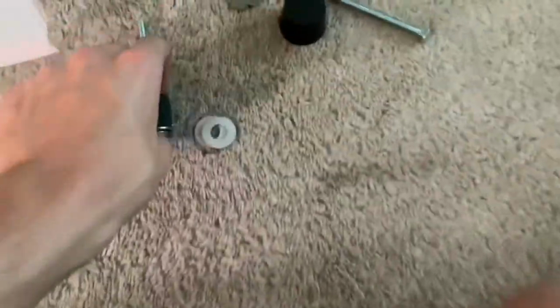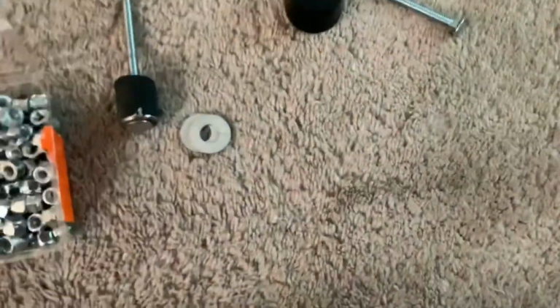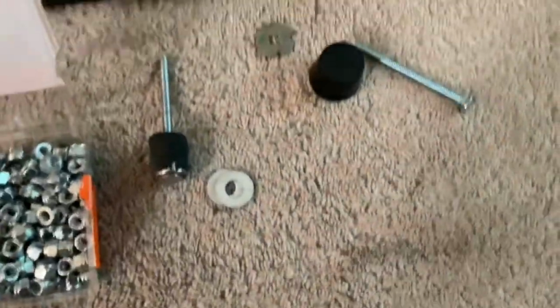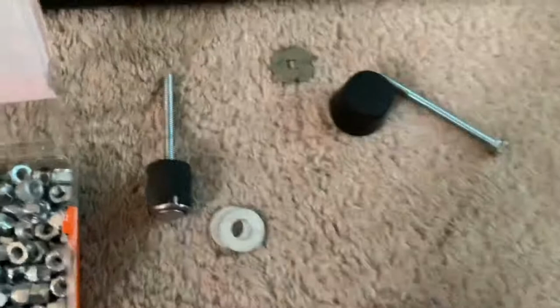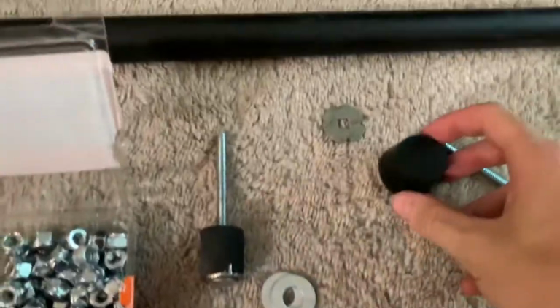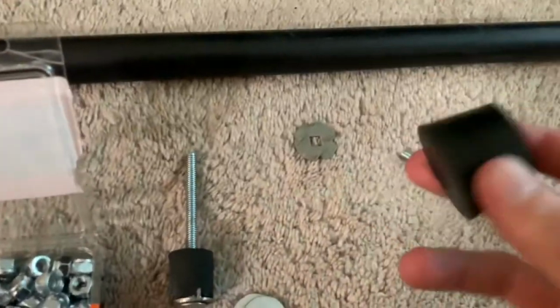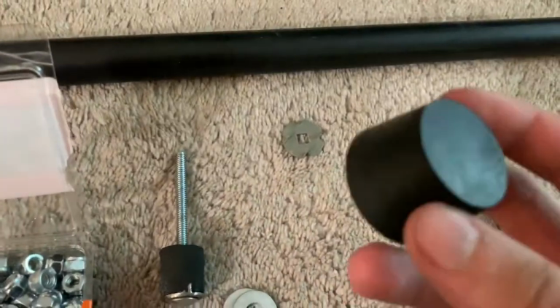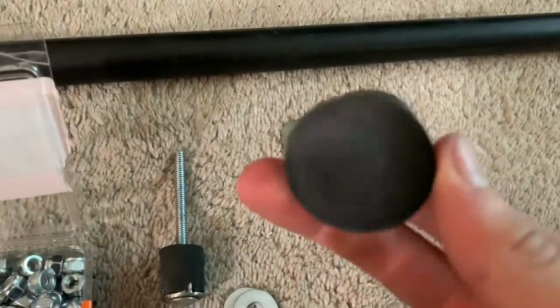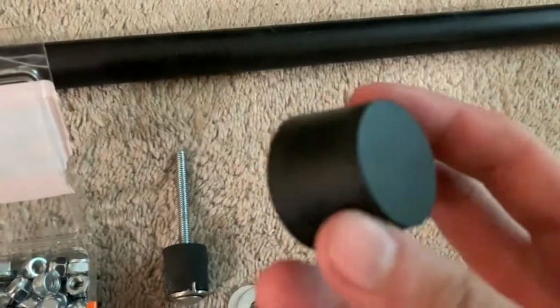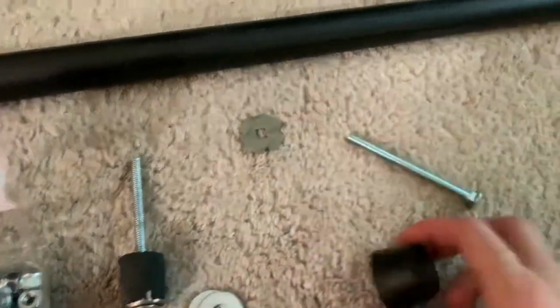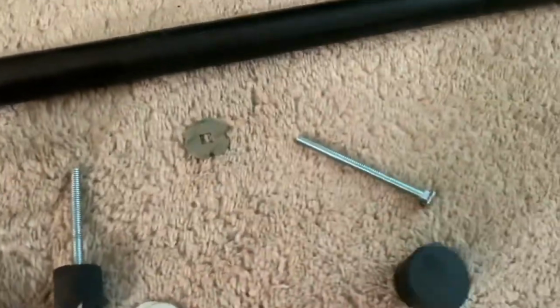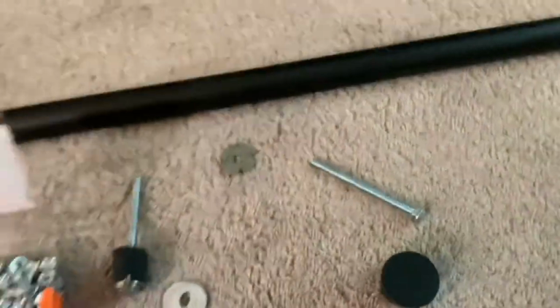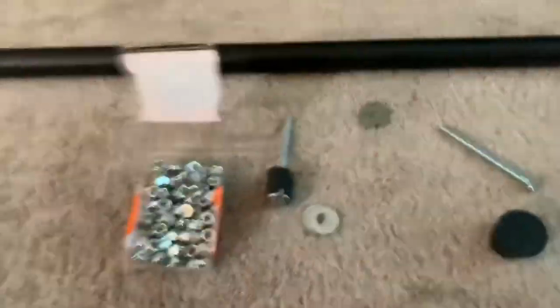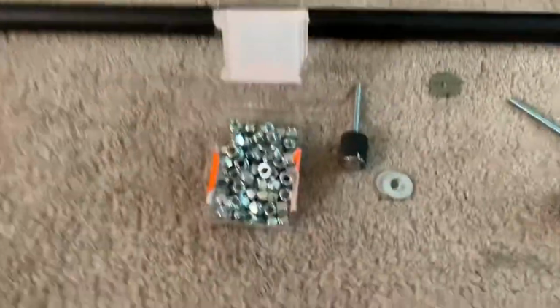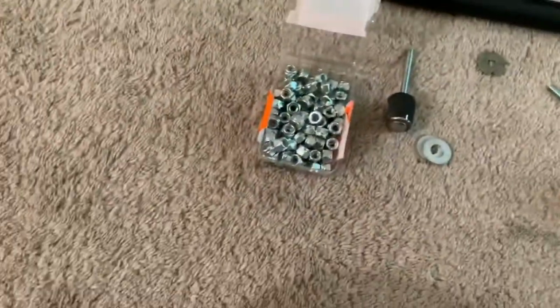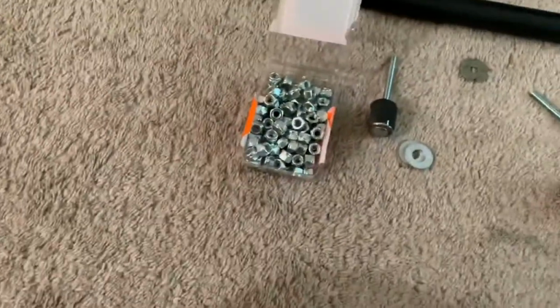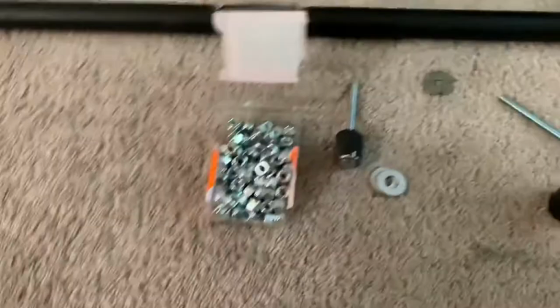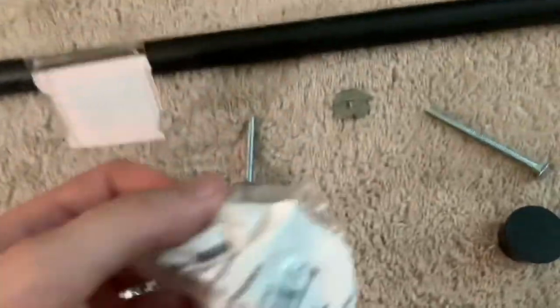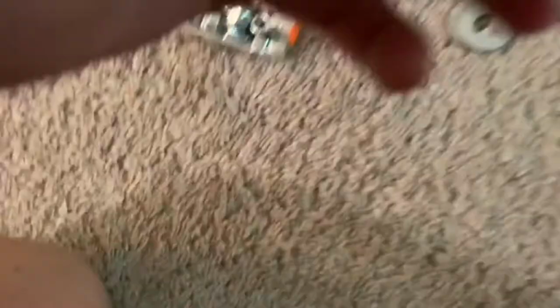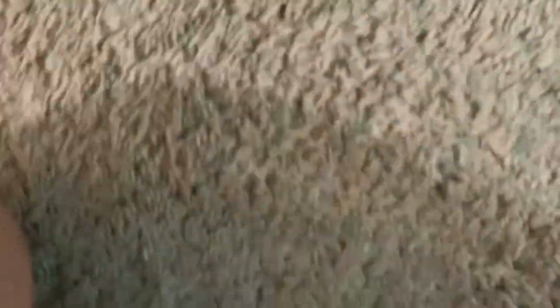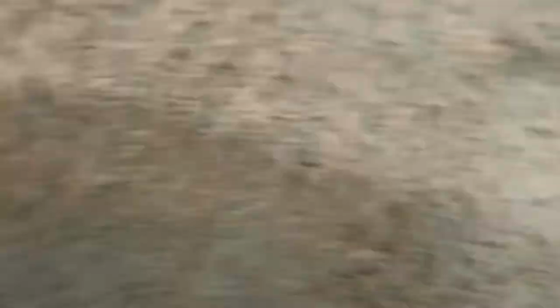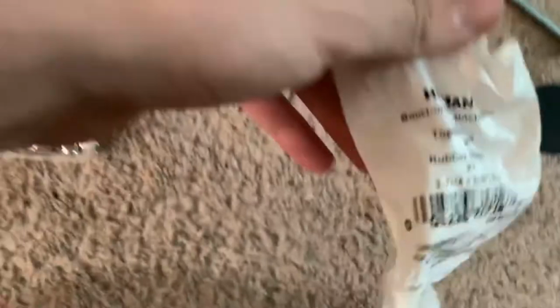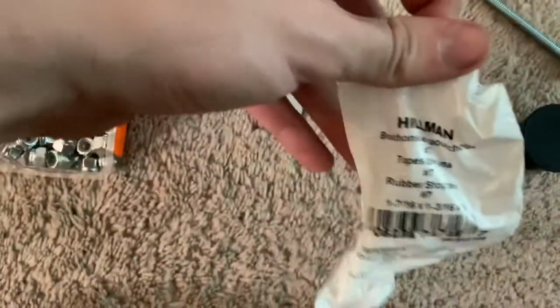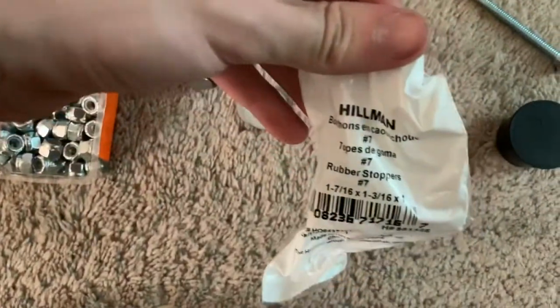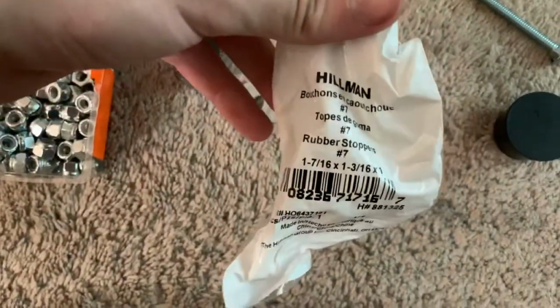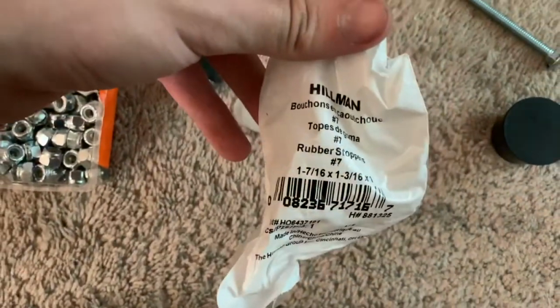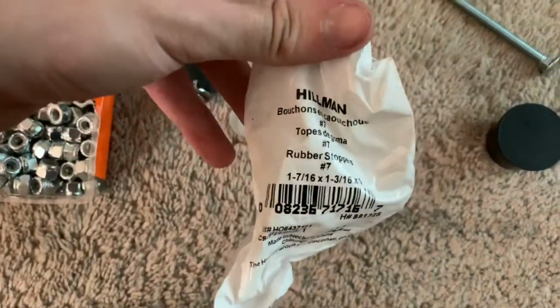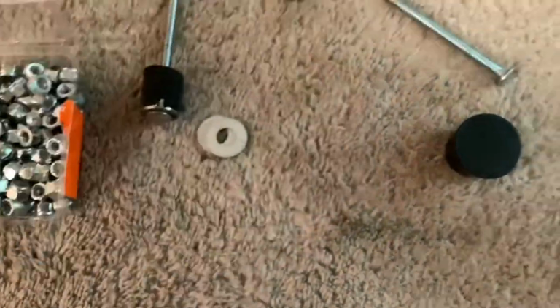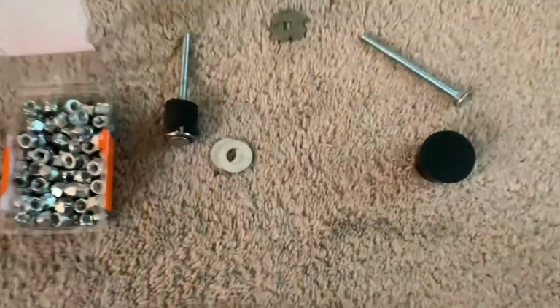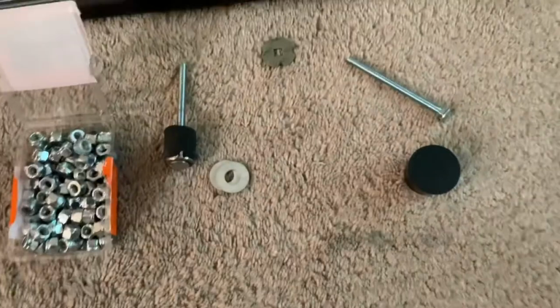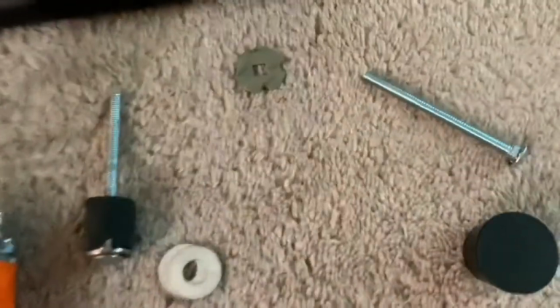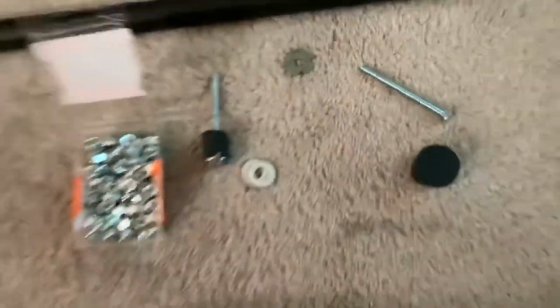I'm going to show how to do that. This is what you start out with — it's about a dollar at Lowe's, comes in a little bag, and that's all you need.